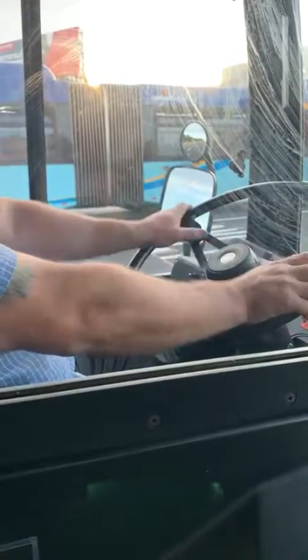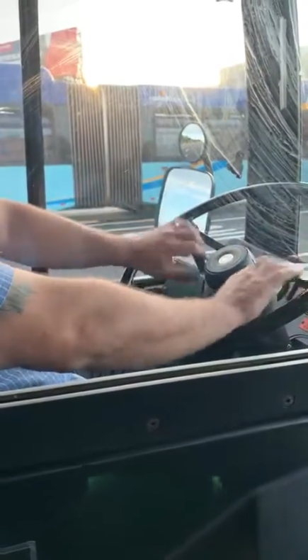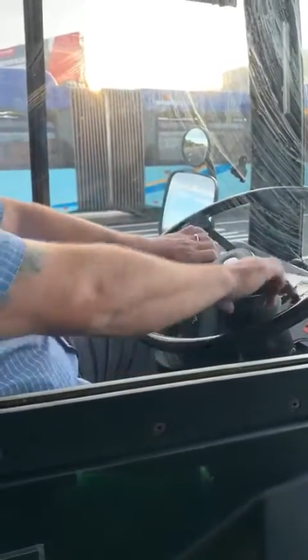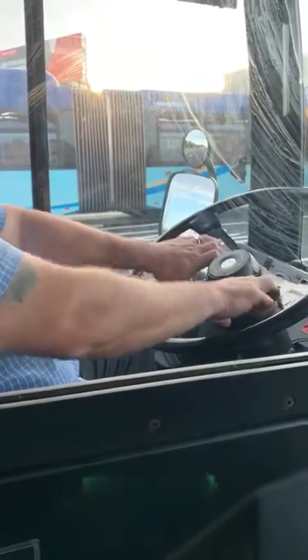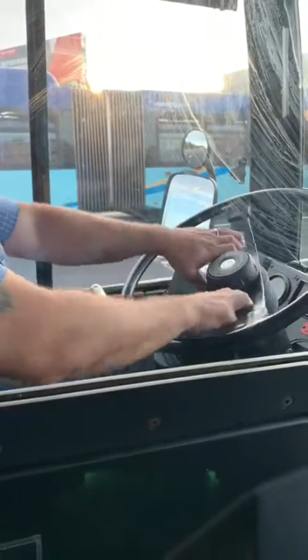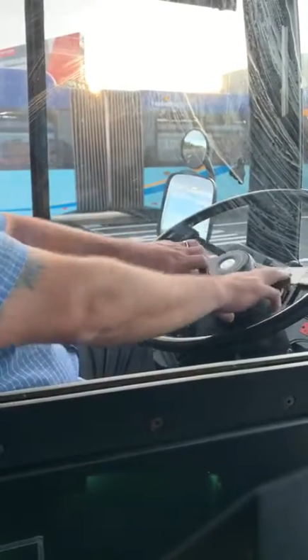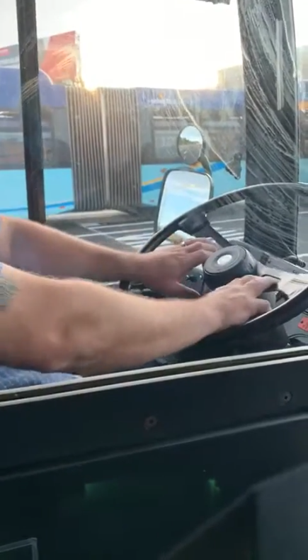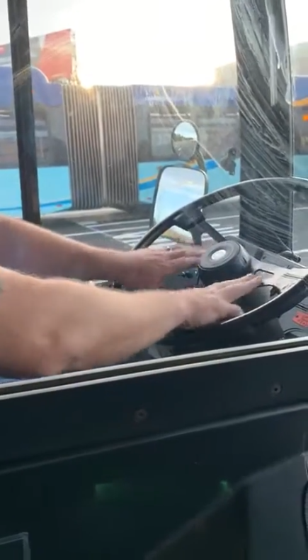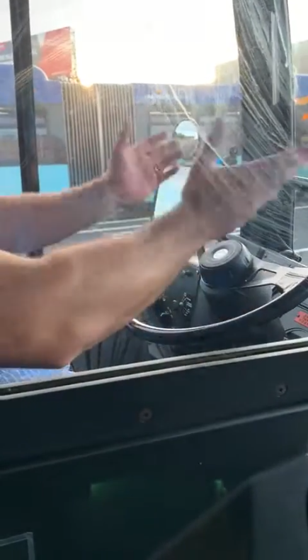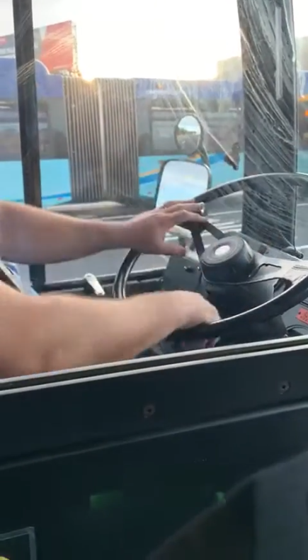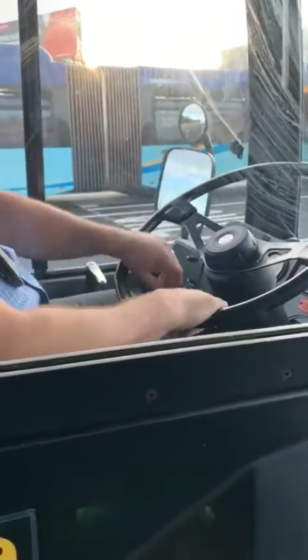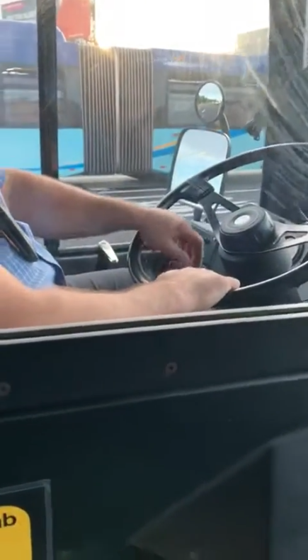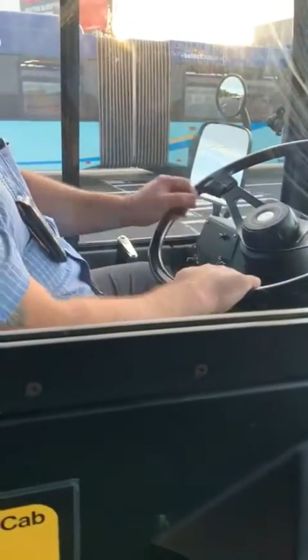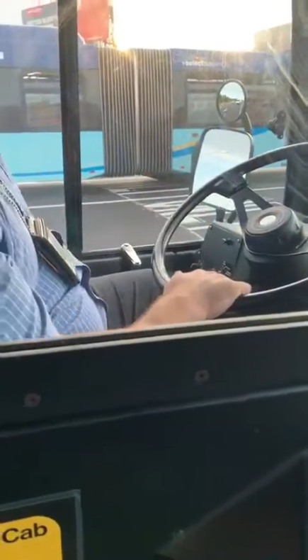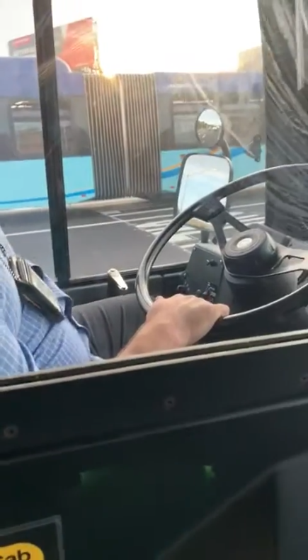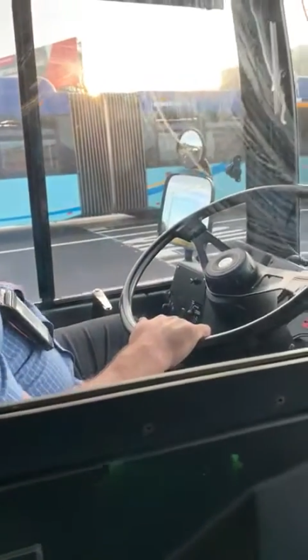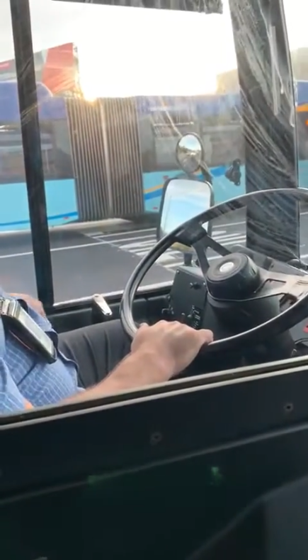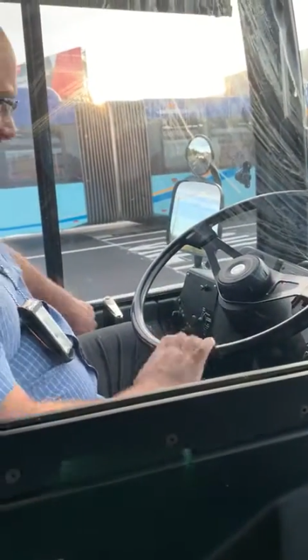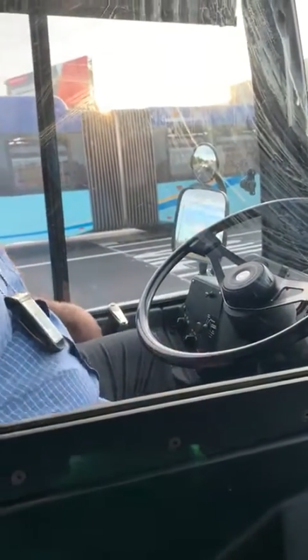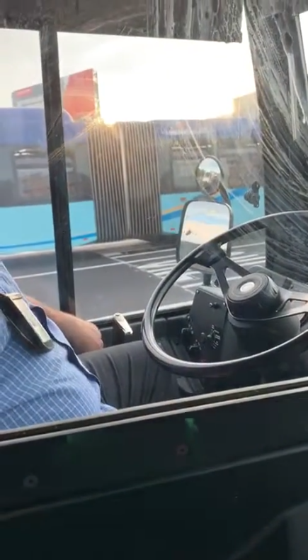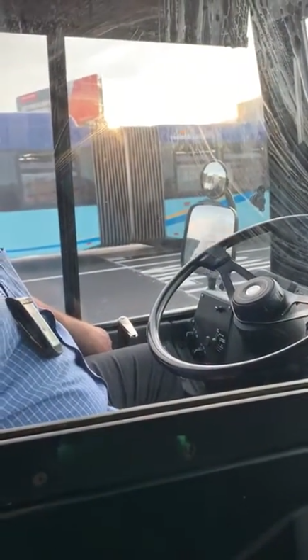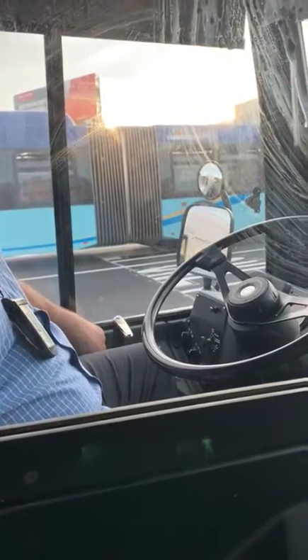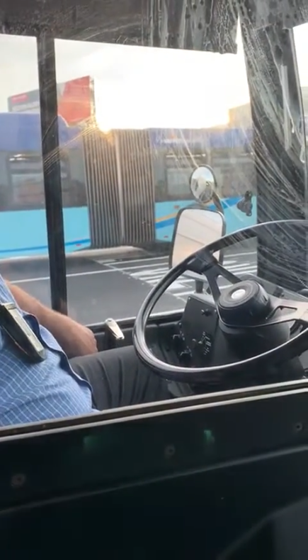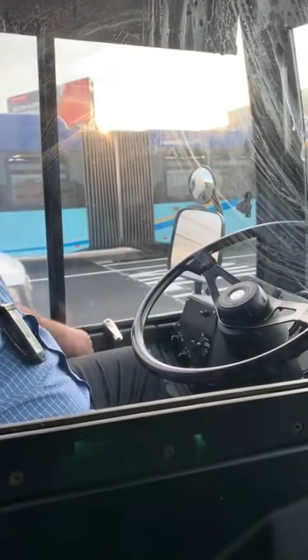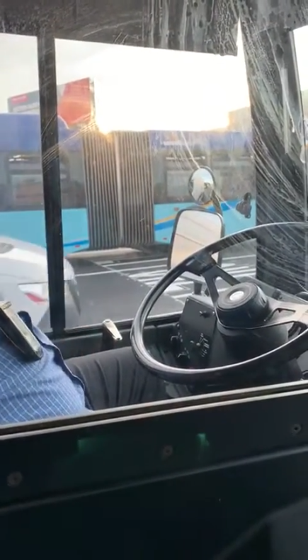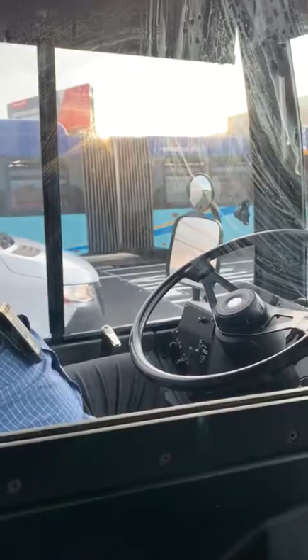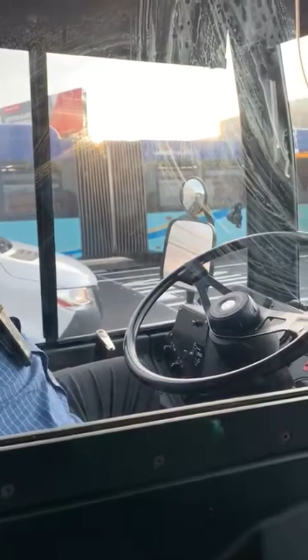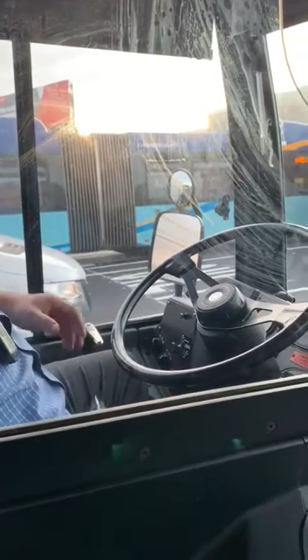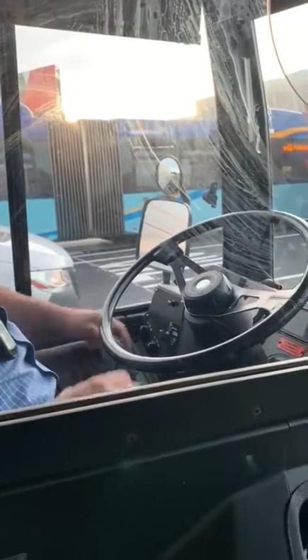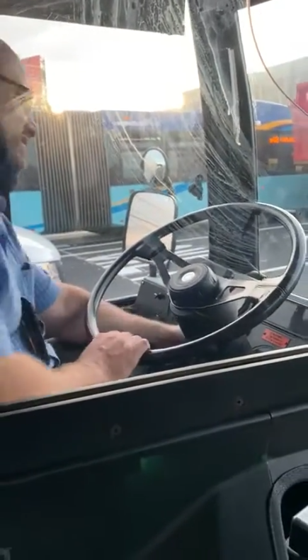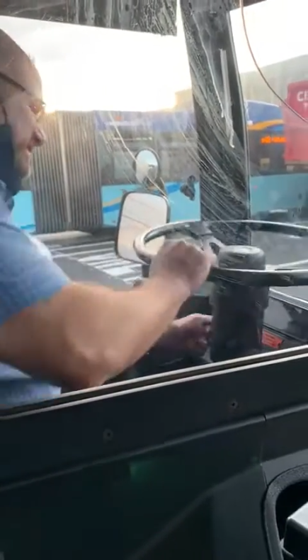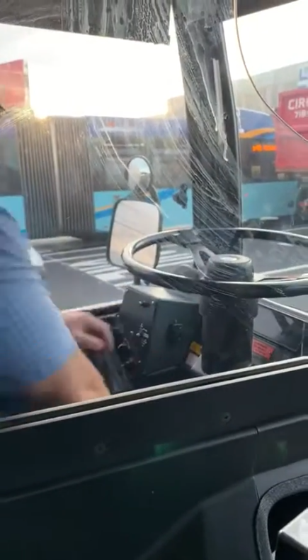My service brakes are working — the bus didn't pull left or right or make any unusual noises. That concludes your parking brake testing. These are what we call your ALSAPs.